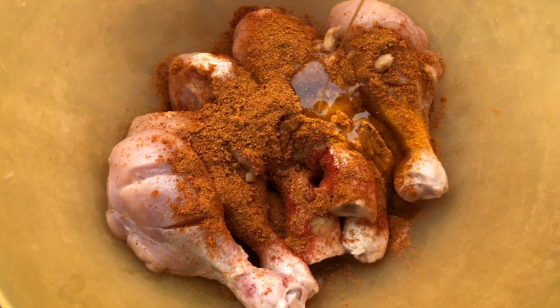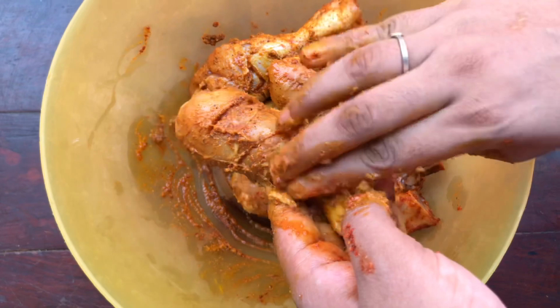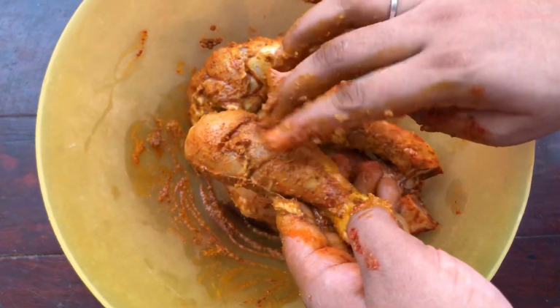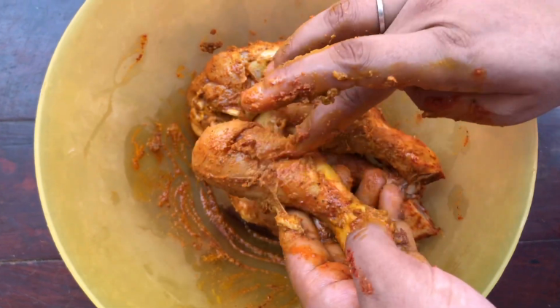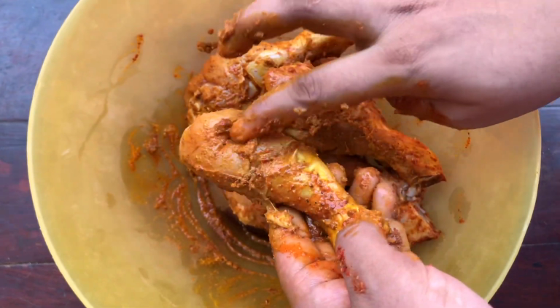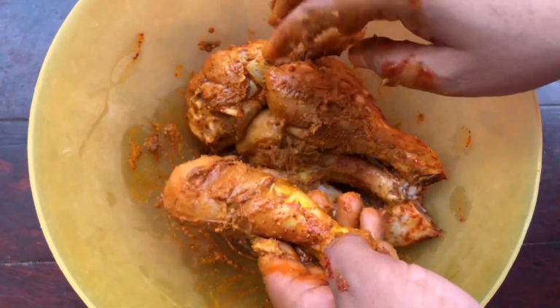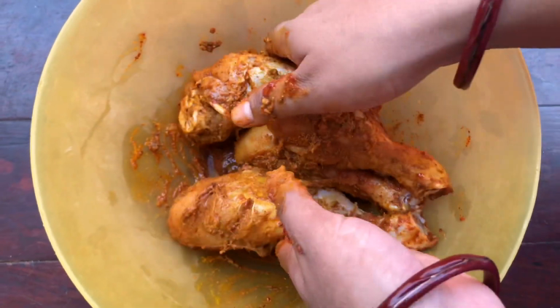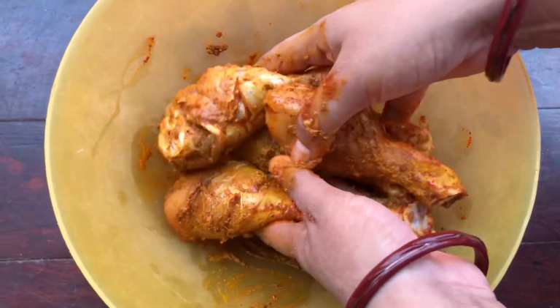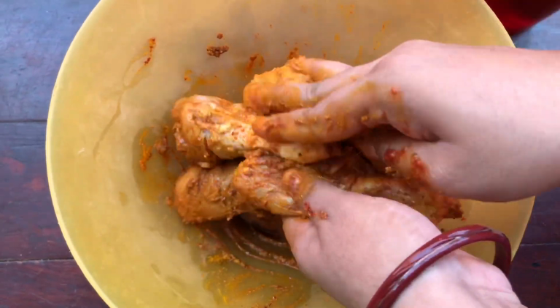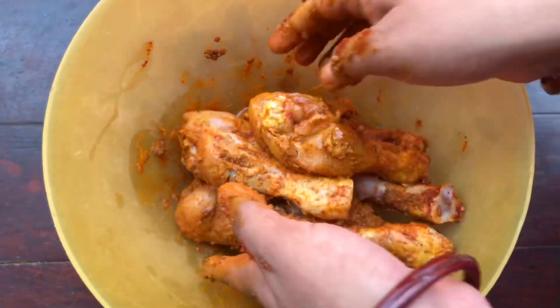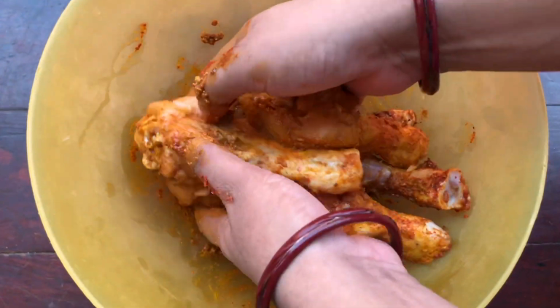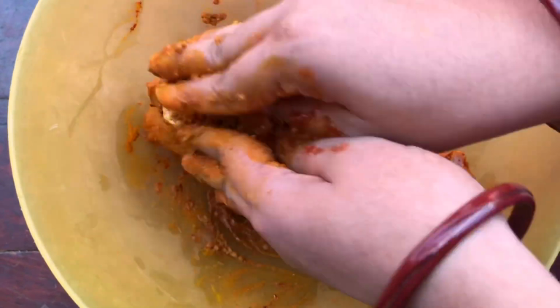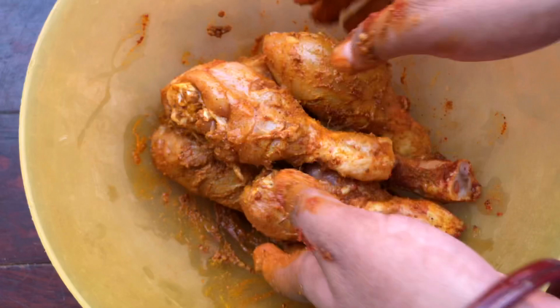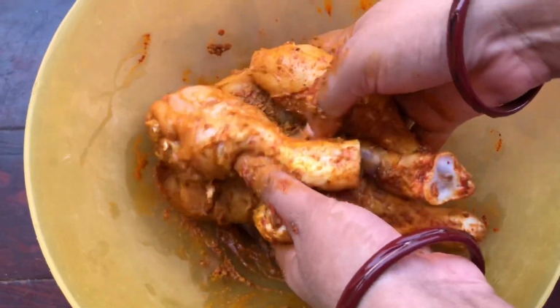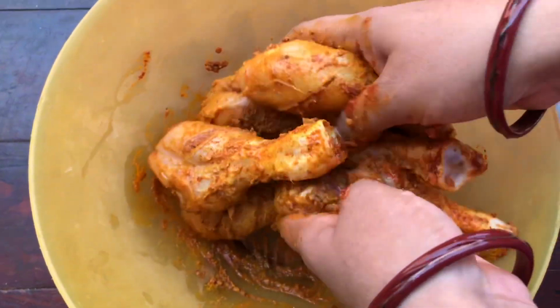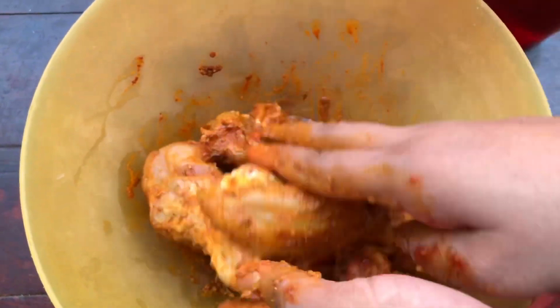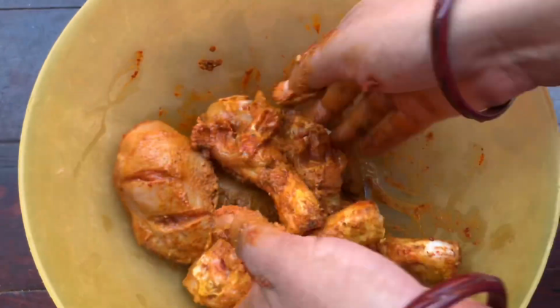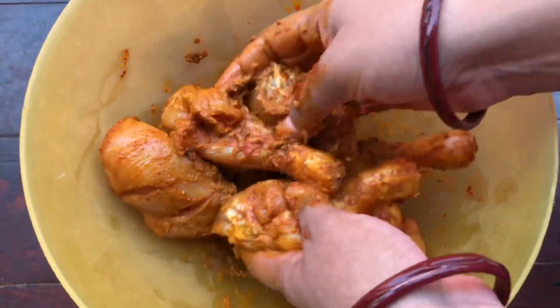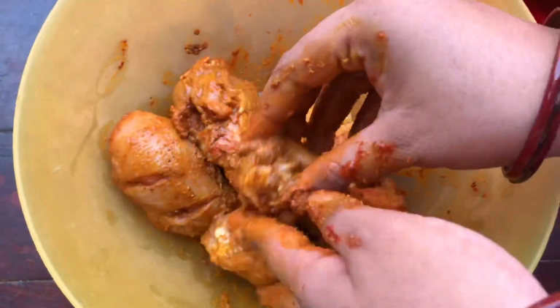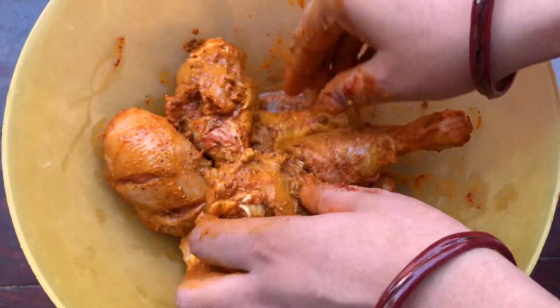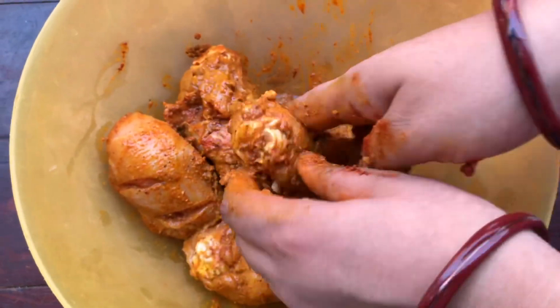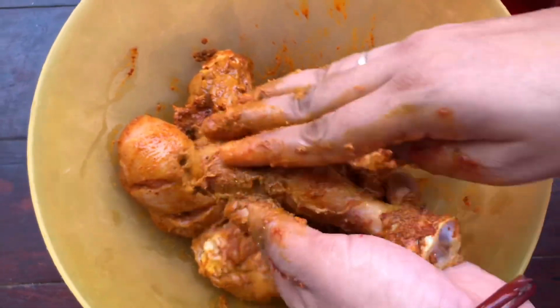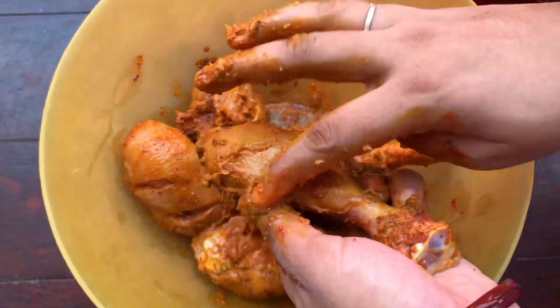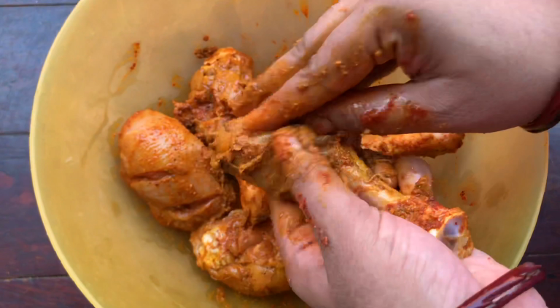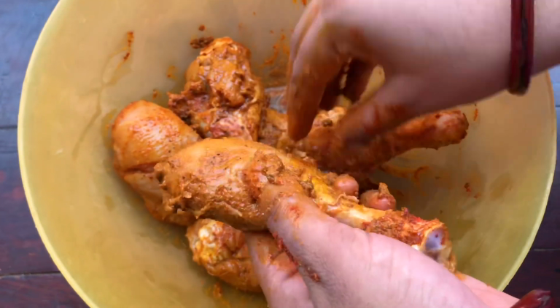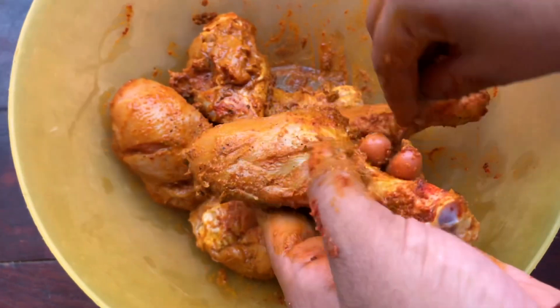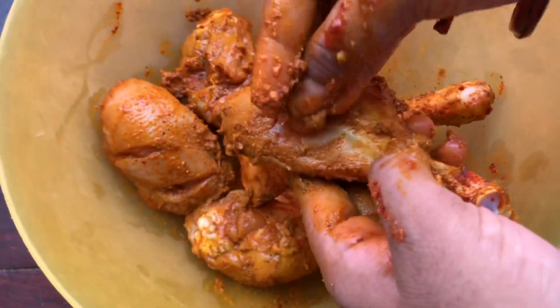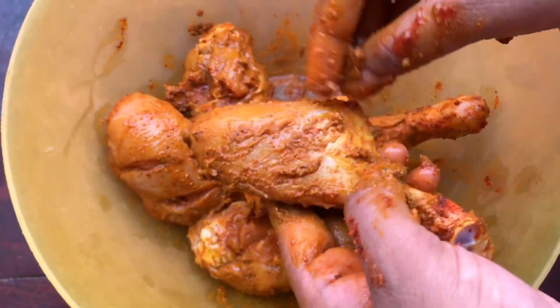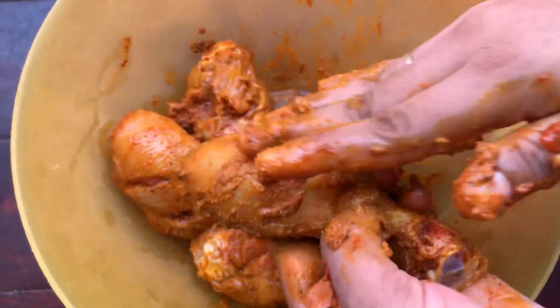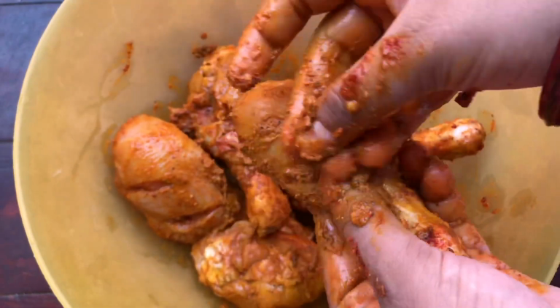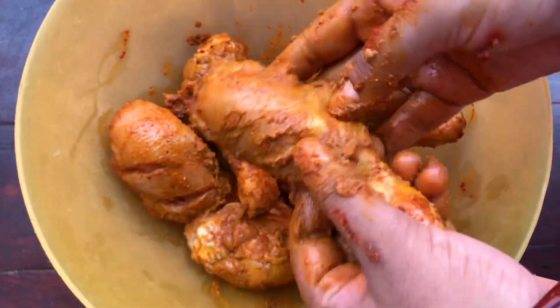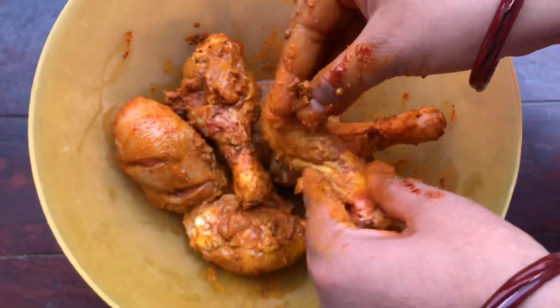We will add a little mustard oil and marinate it properly. We will marinate it thoroughly so that when we grill it, it tastes good on the inside and has a good aroma. You can see that our chicken legs are now well marinated.